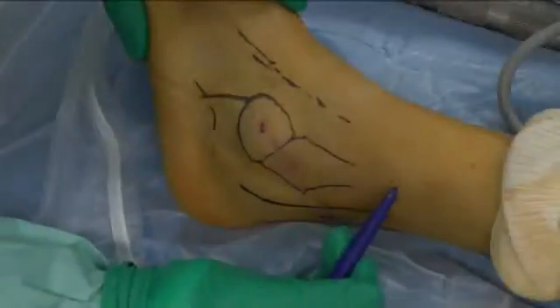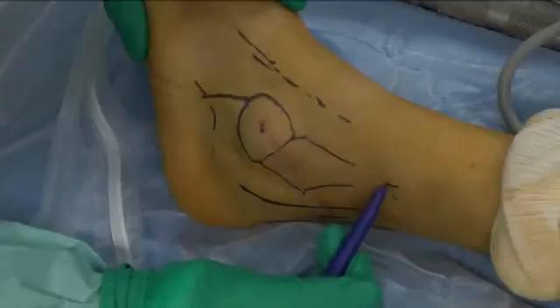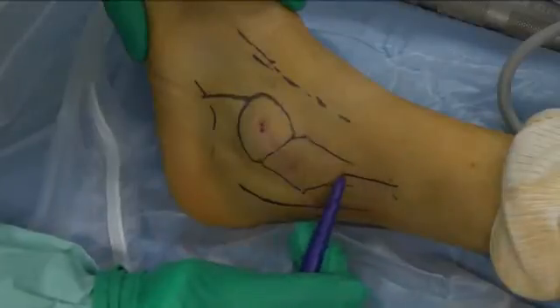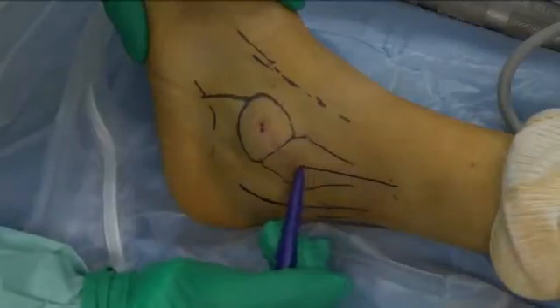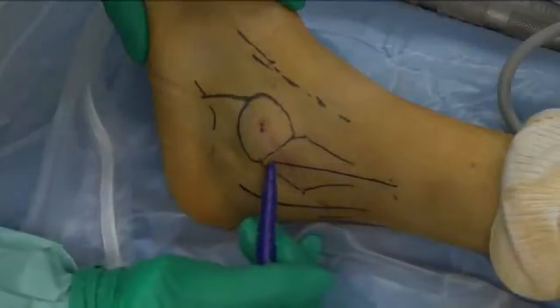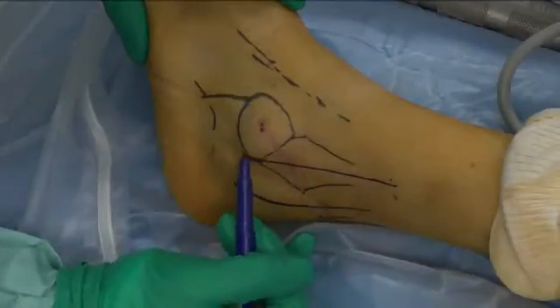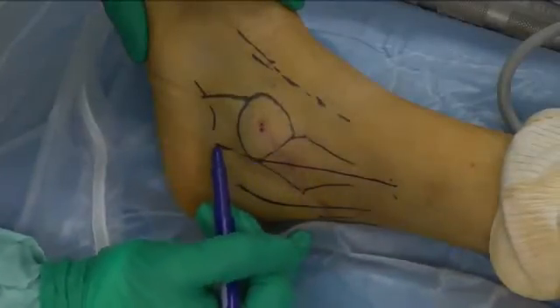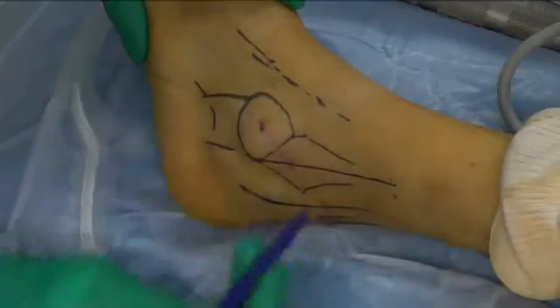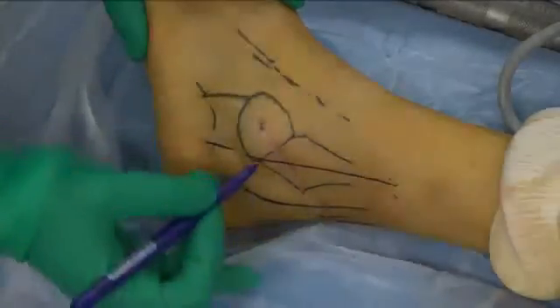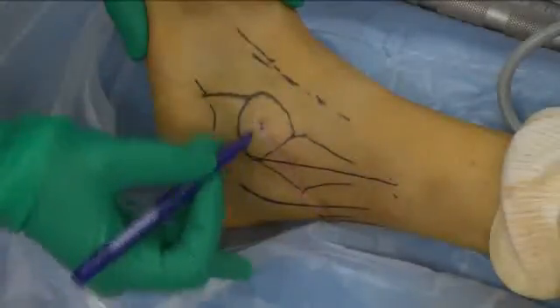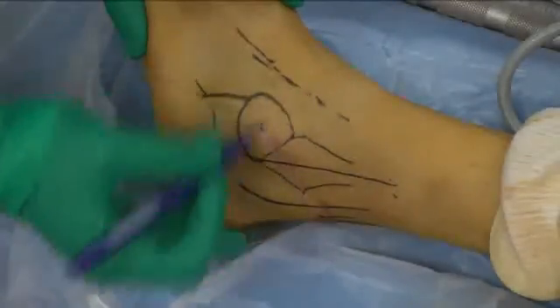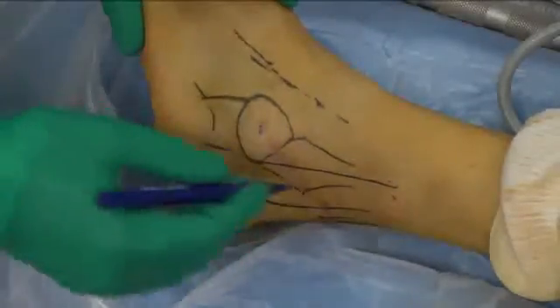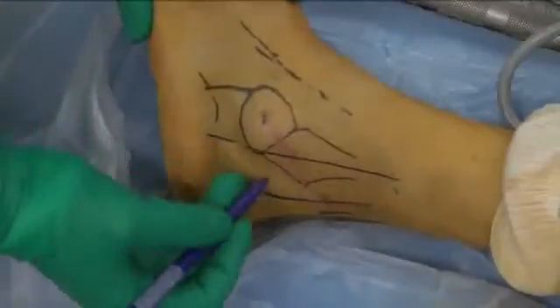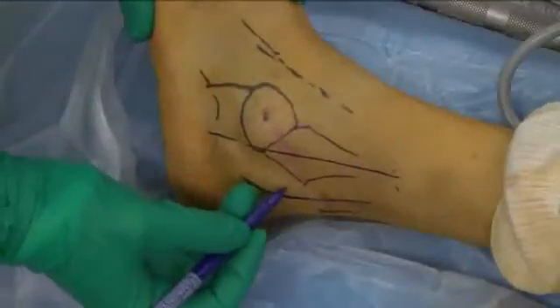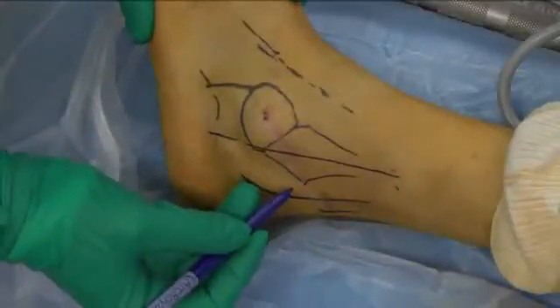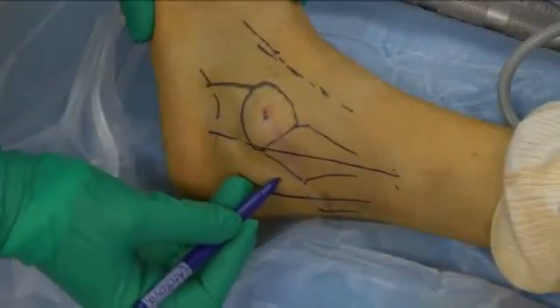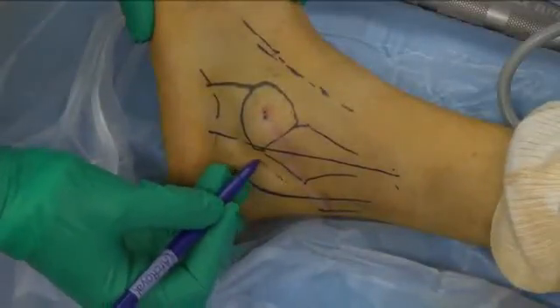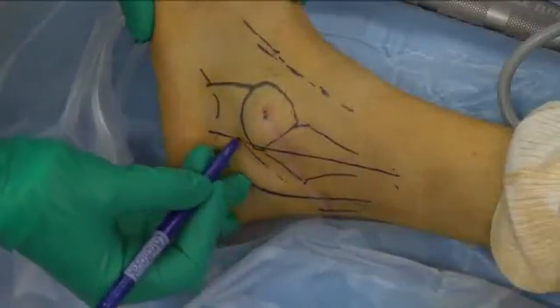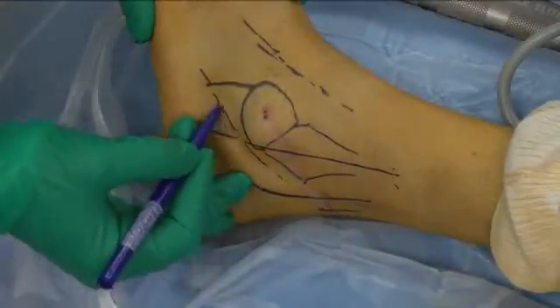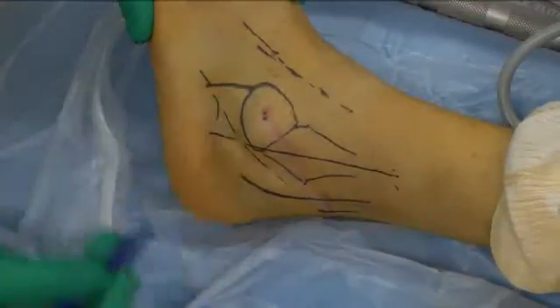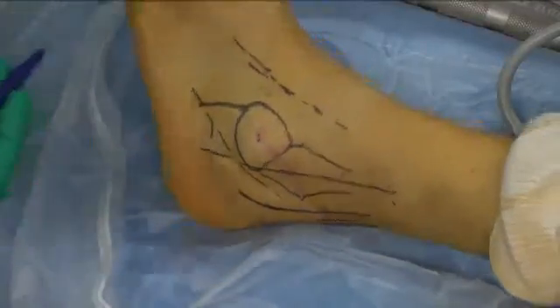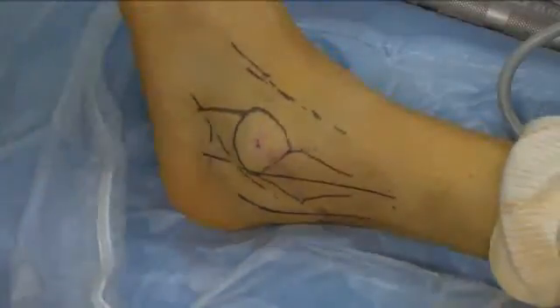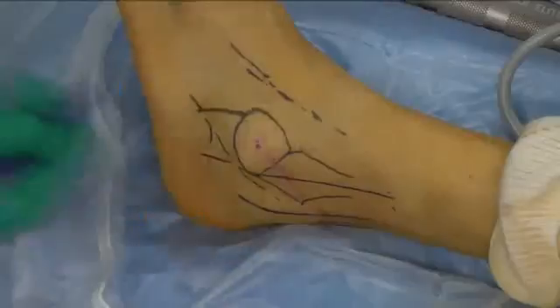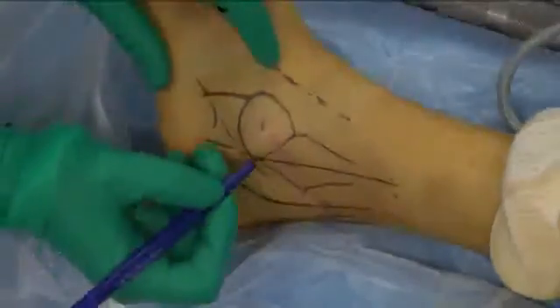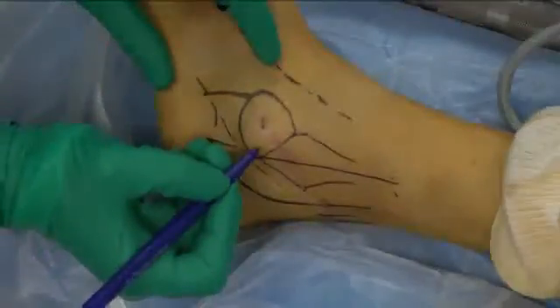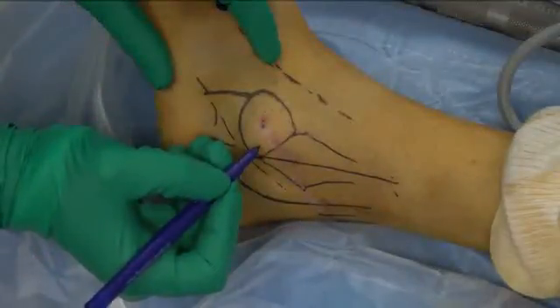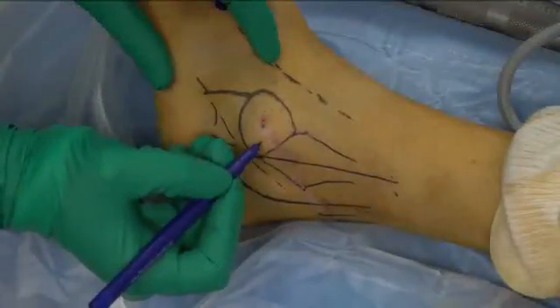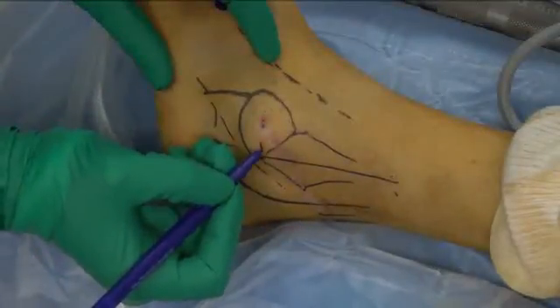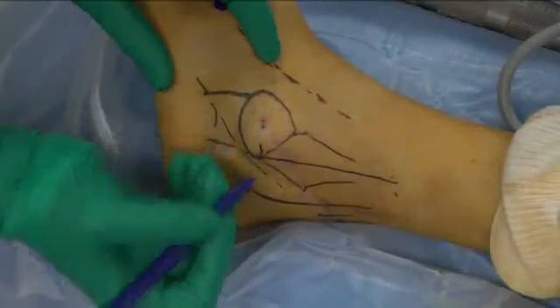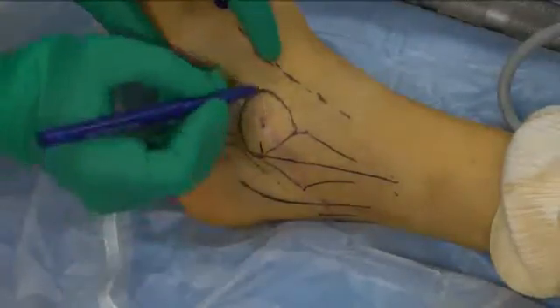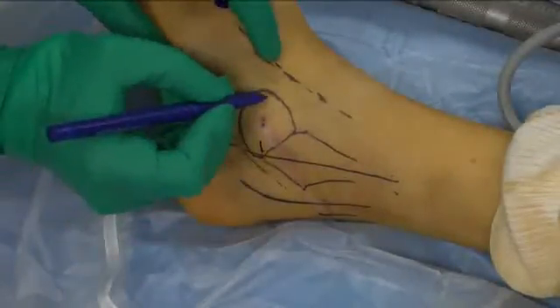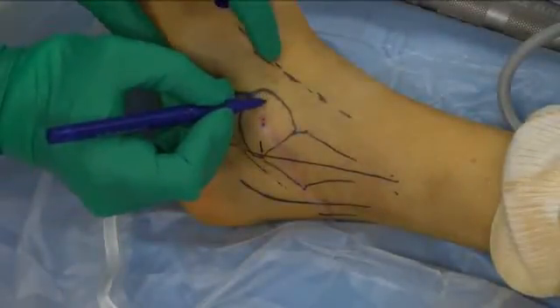The longitudinal axis of the fibula is then drawn and corresponds to the posterior limit for the middle portal, so as to protect the peroneal tendons. The two portals are drawn, starting with the middle one, on a horizontal line which corresponds to the equator of the sinus tarsi.